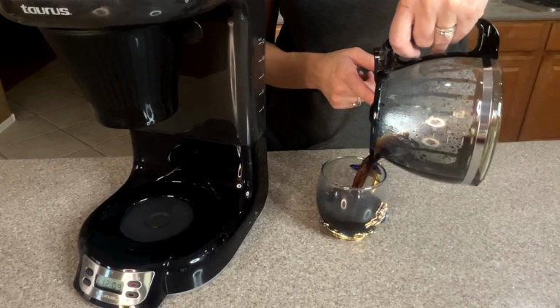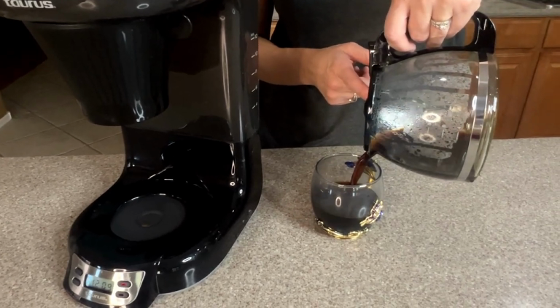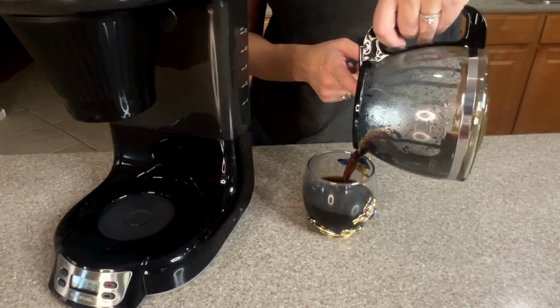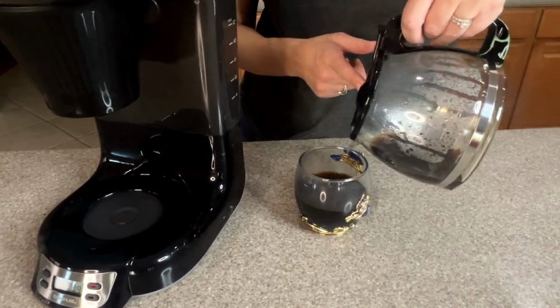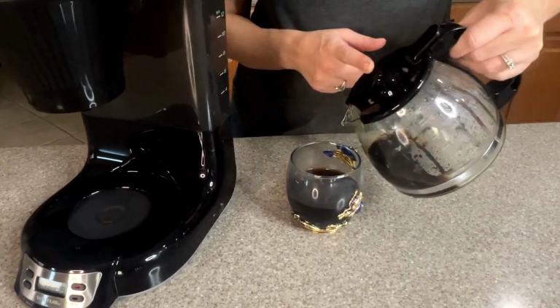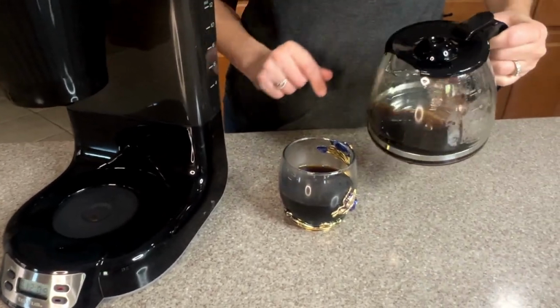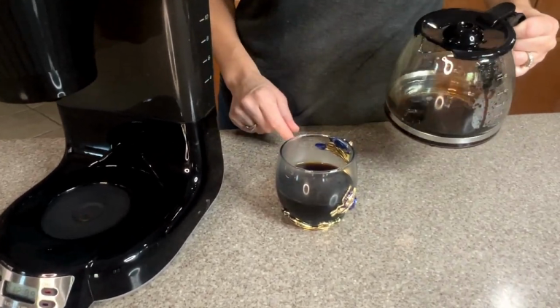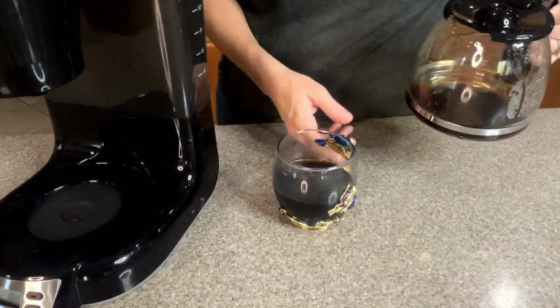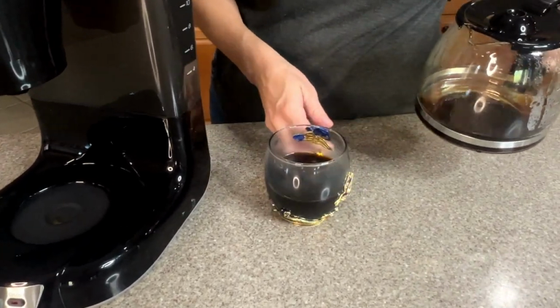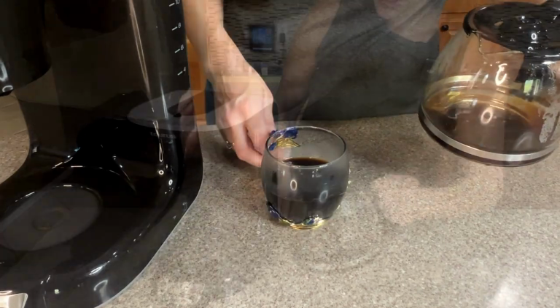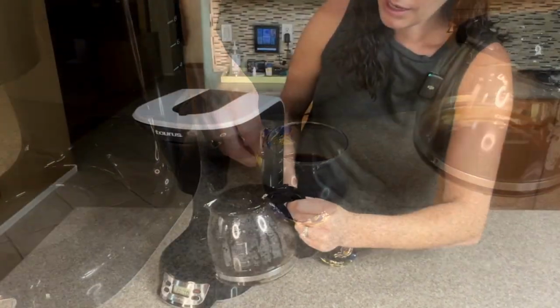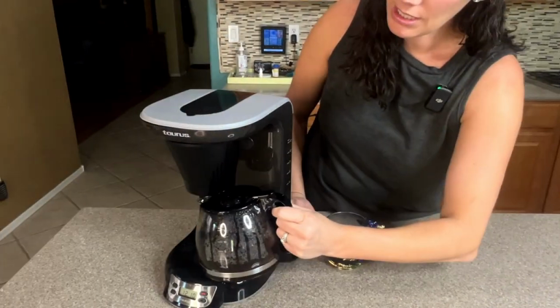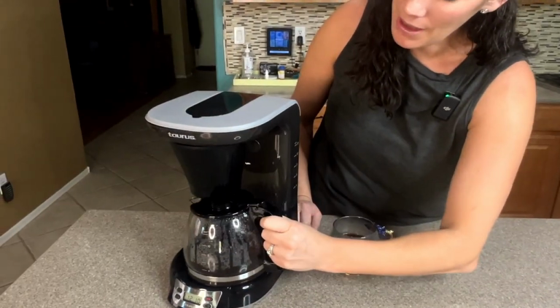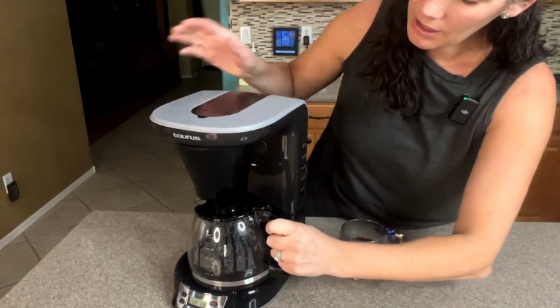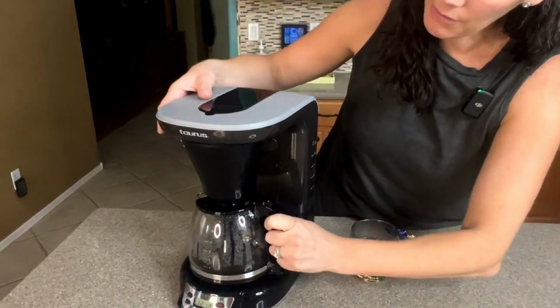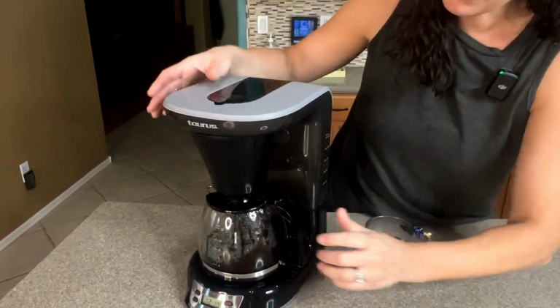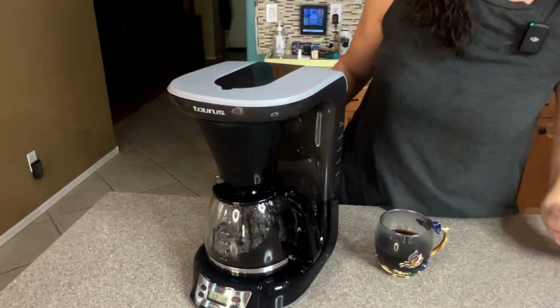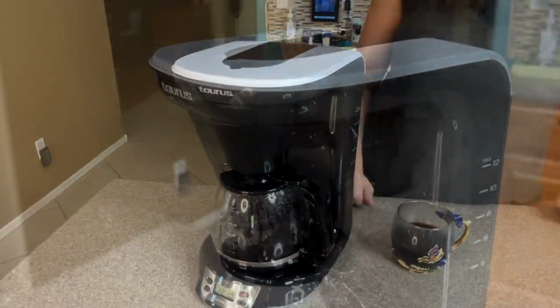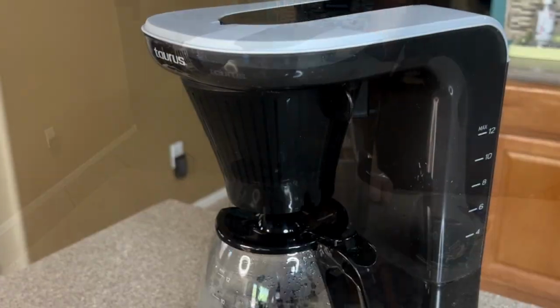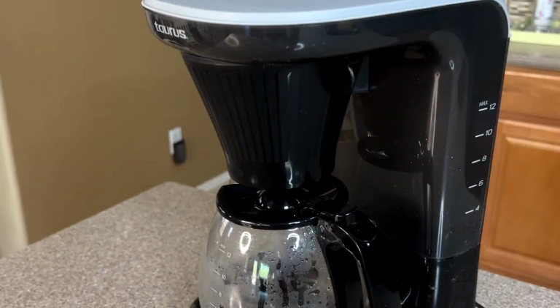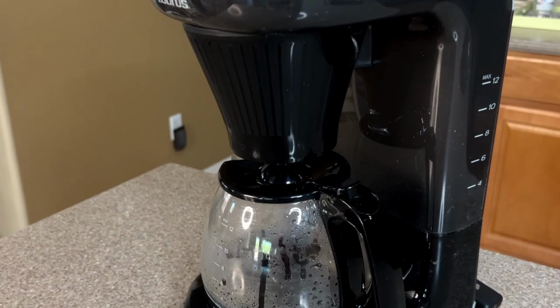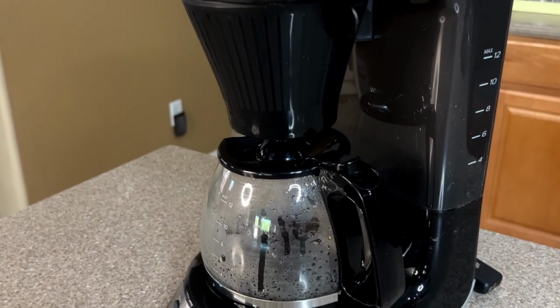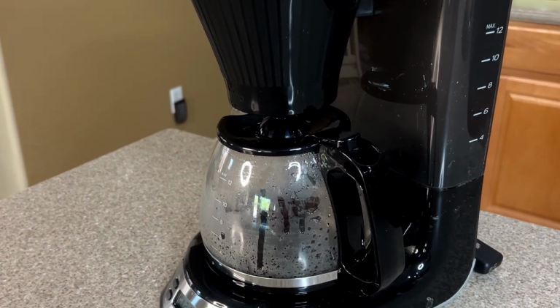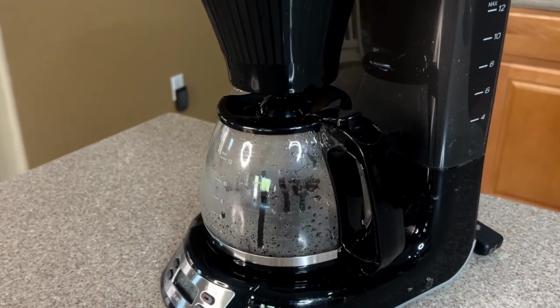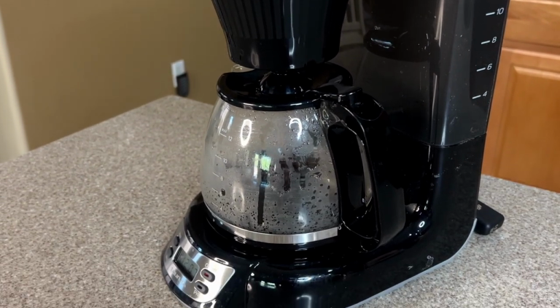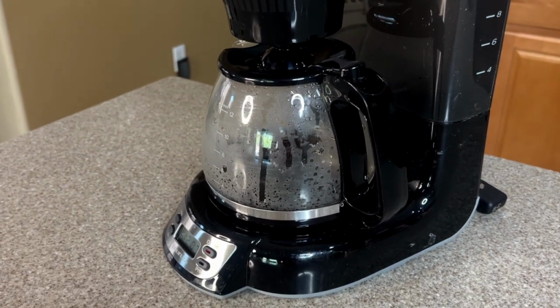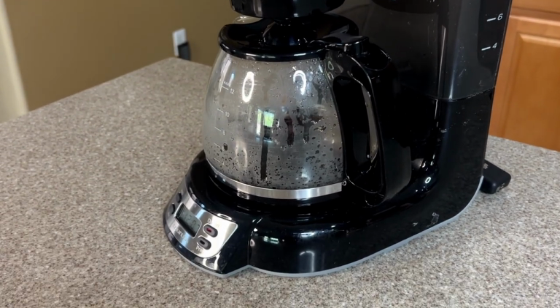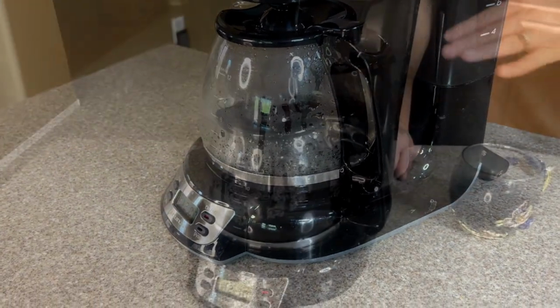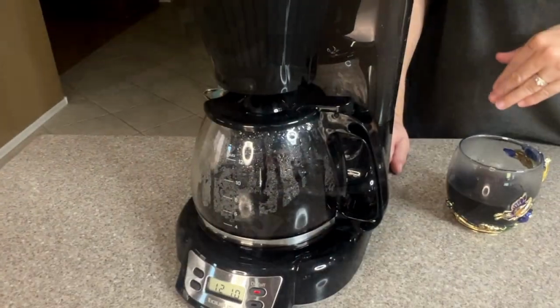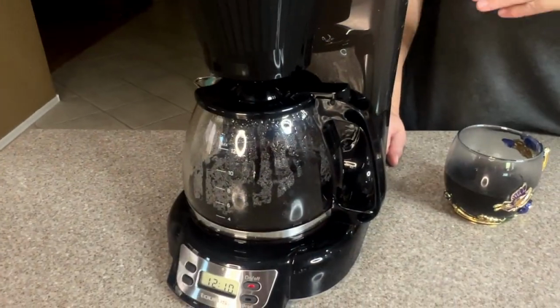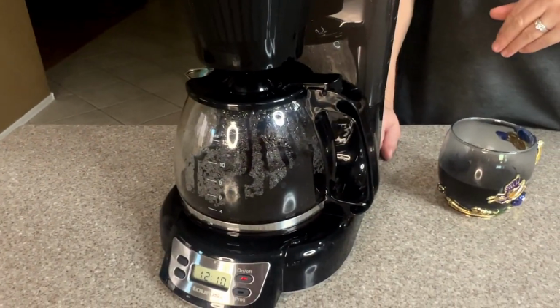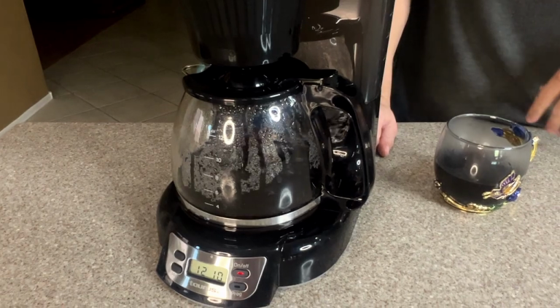You can see how rich that cup of coffee is. Now we're just going to put it back and it will finish brewing. If you notice, there's a hot plate under here so it's going to stay hot for as long as you tell it to.